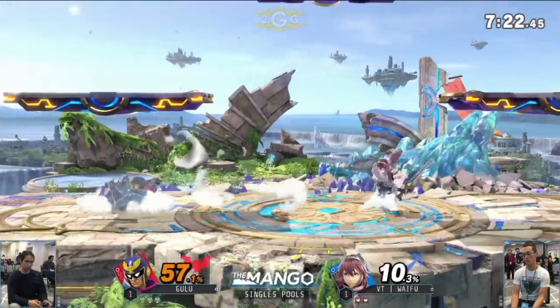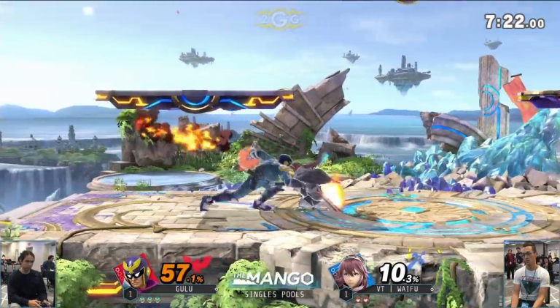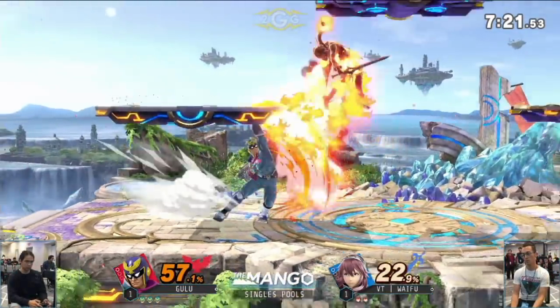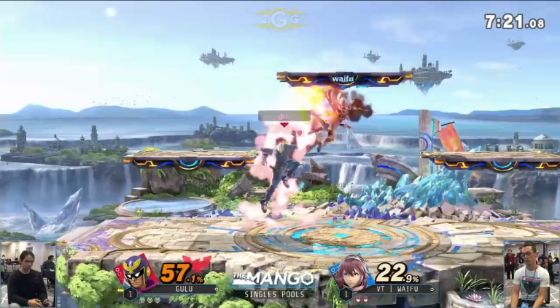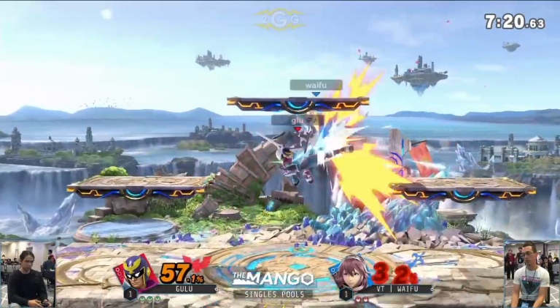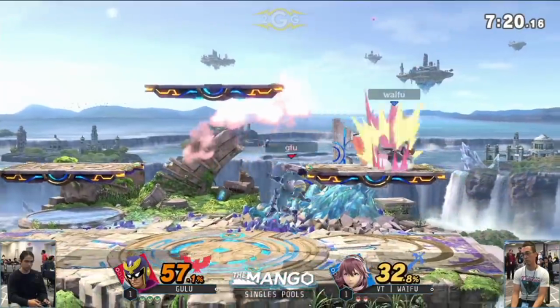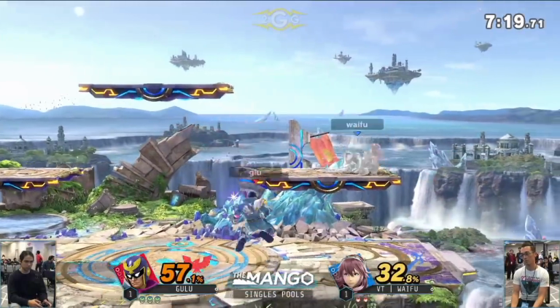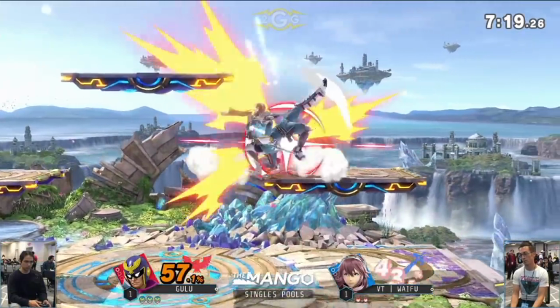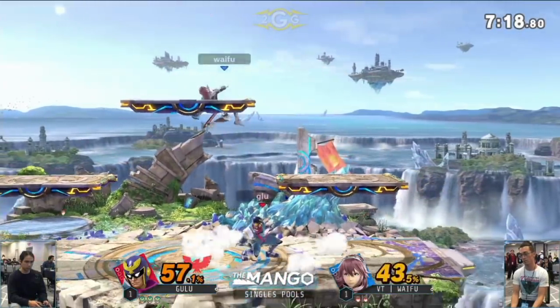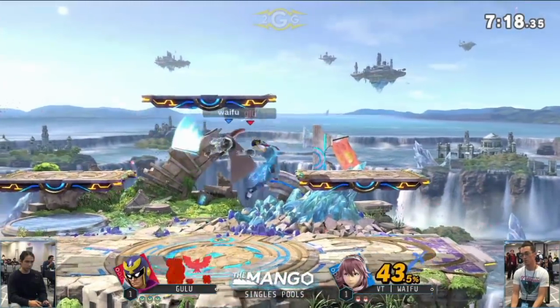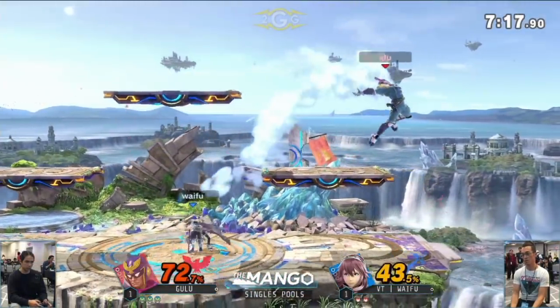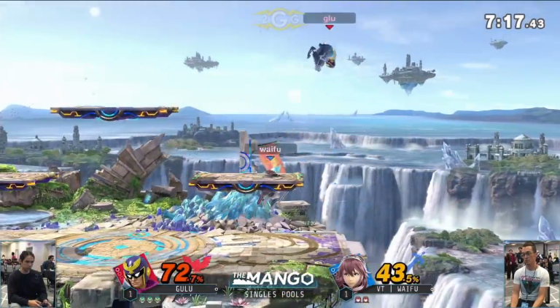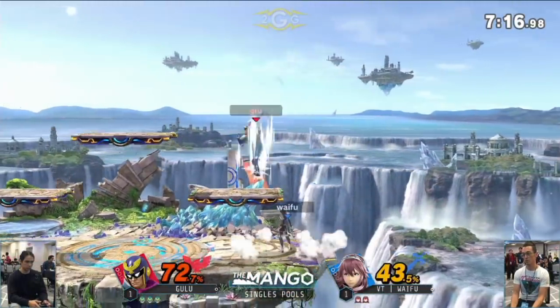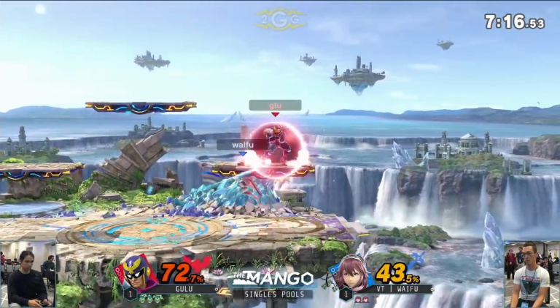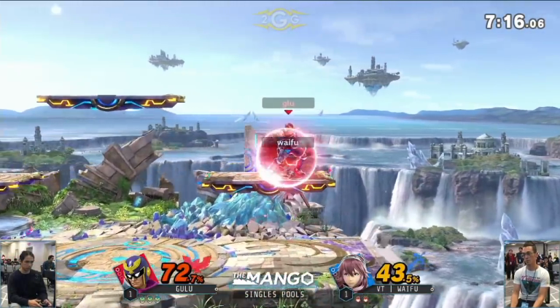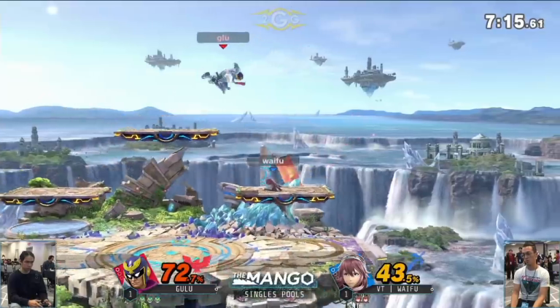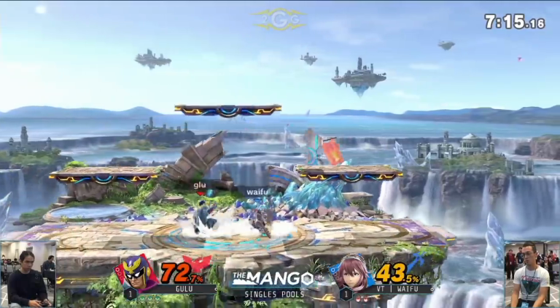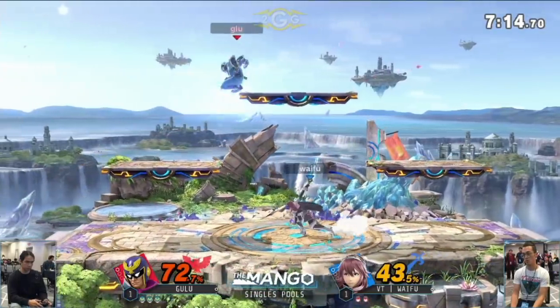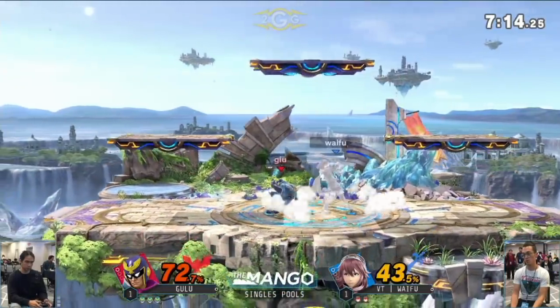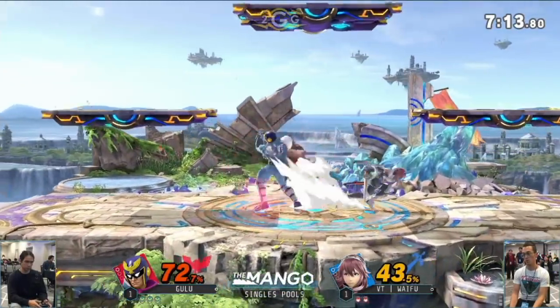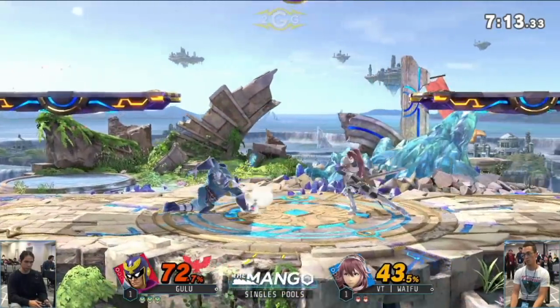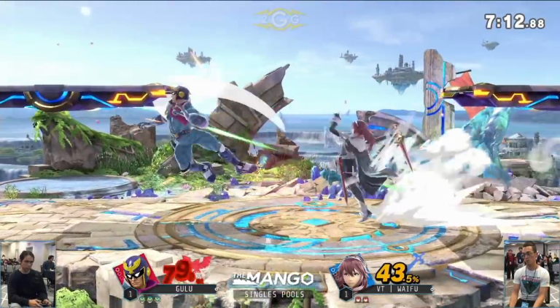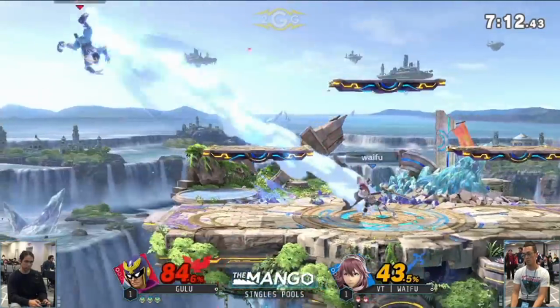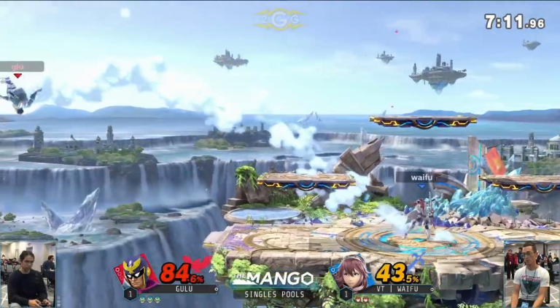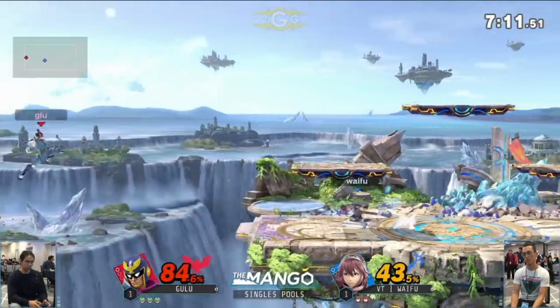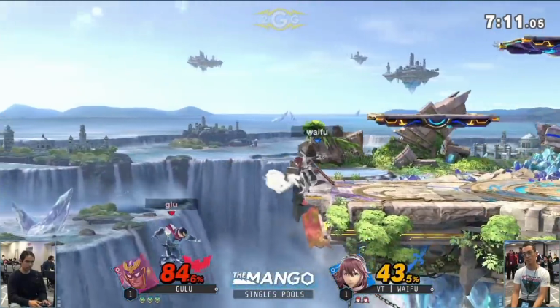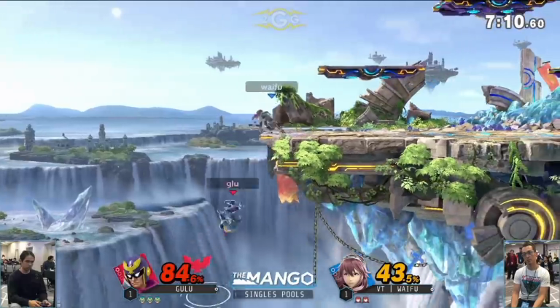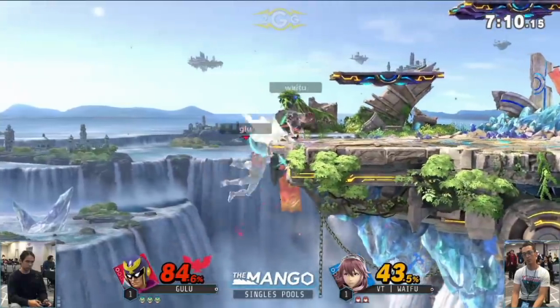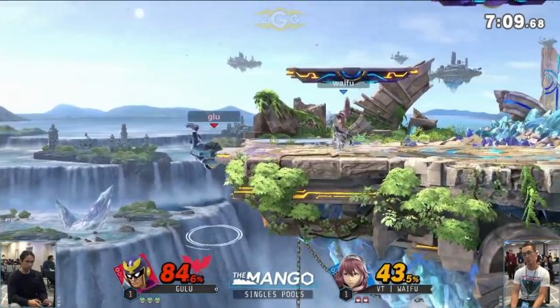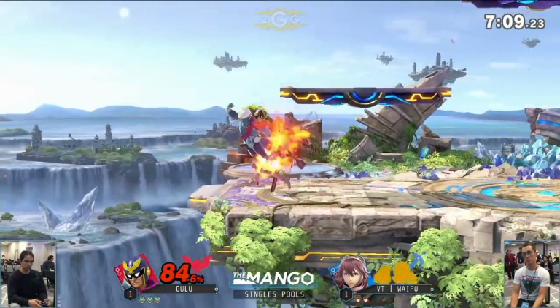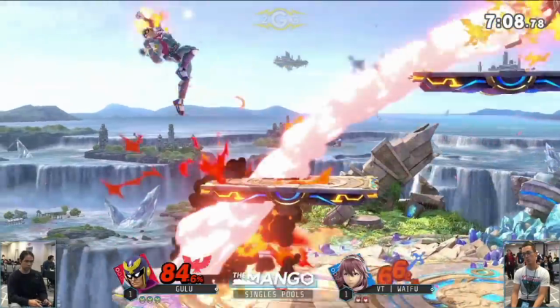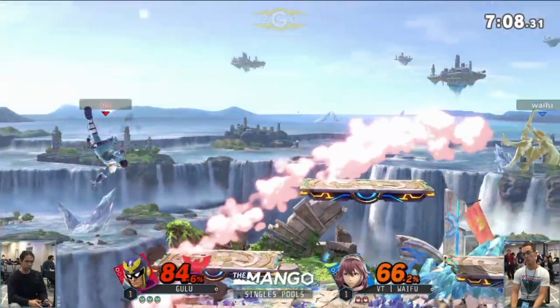Tries to fade away slowly with that forward air, goes for the neutral air, waits for the lining — raptor boost to nair, tried double nair there, it was interesting. One thing I mentioned earlier that I really haven't seen from Waifu is those up tilts — he needs to stop Falcon's aerial approaches.